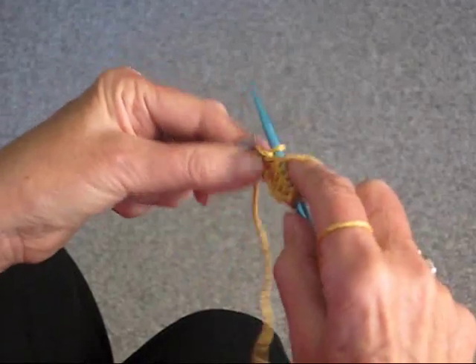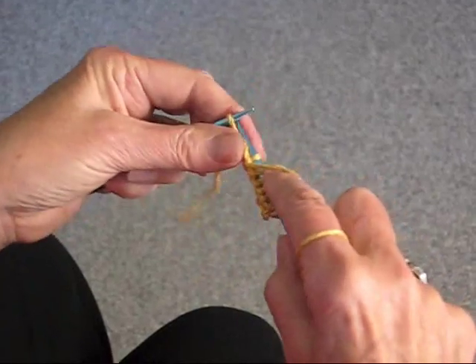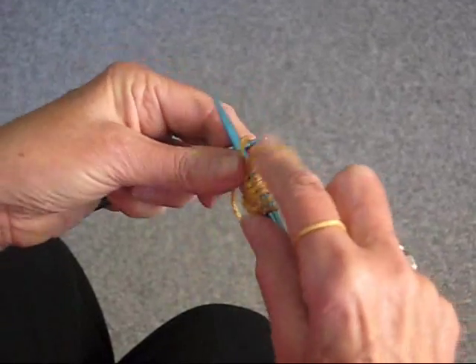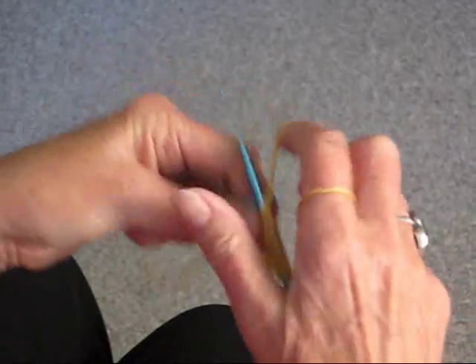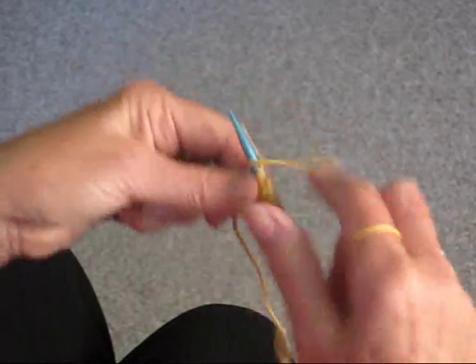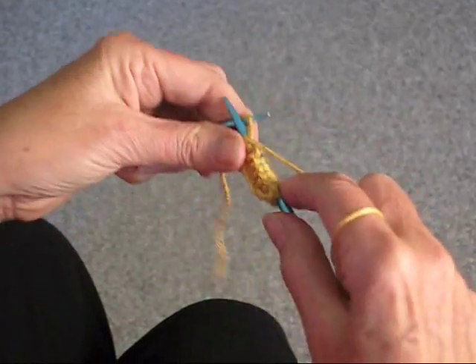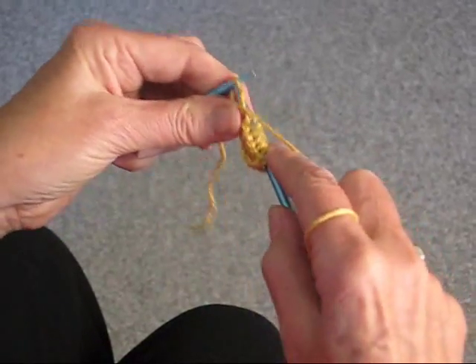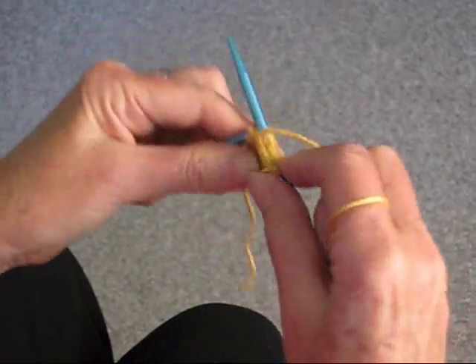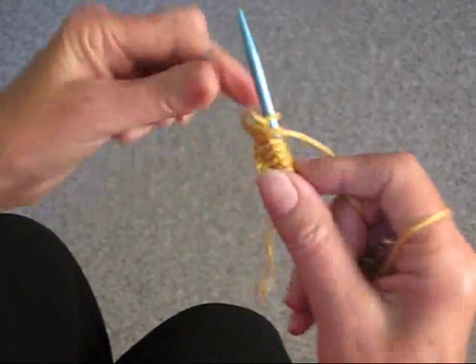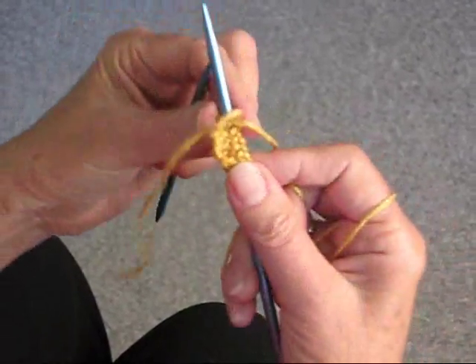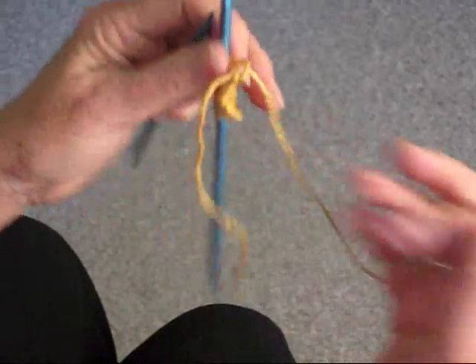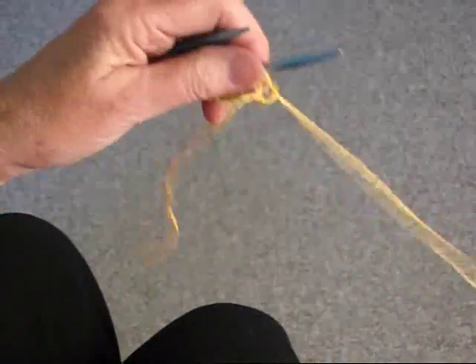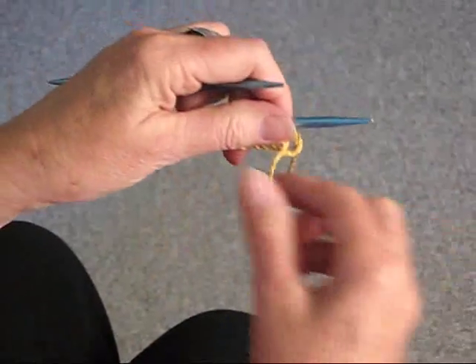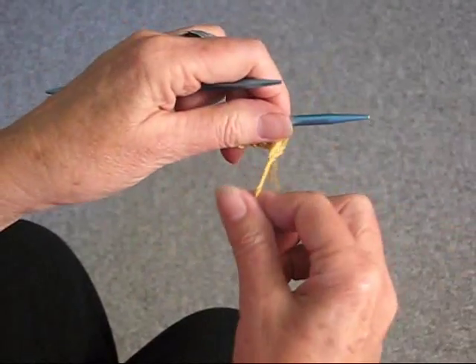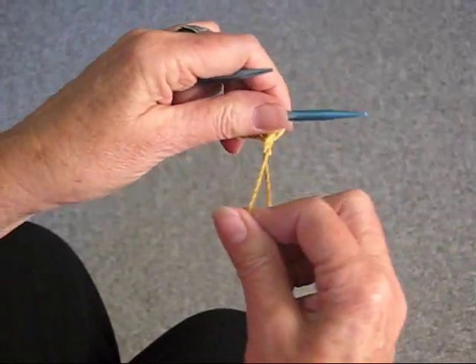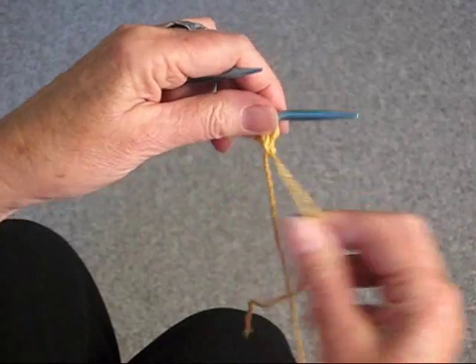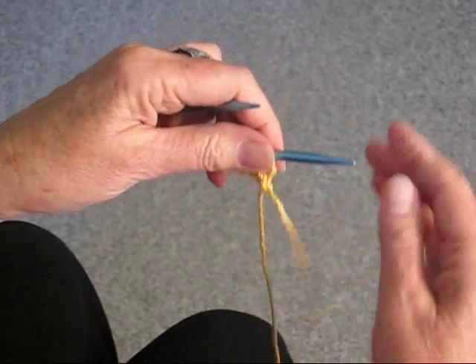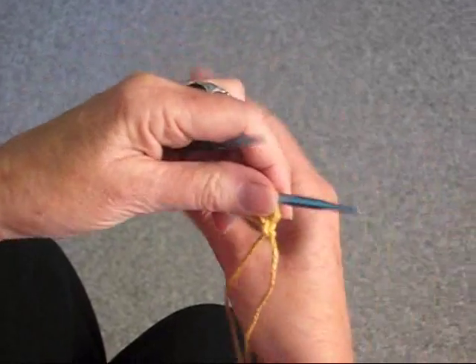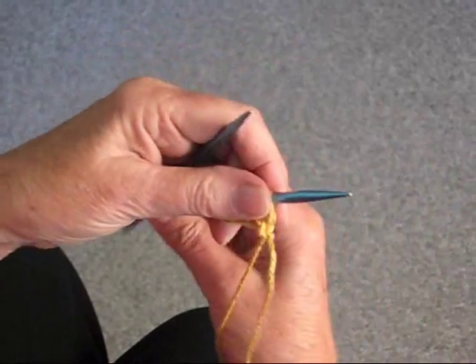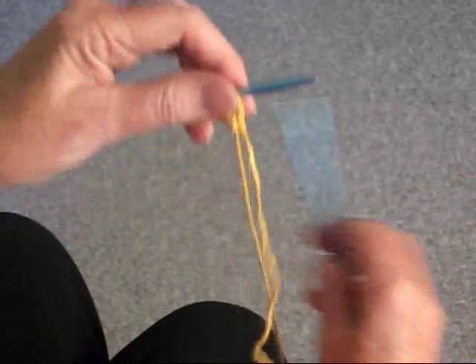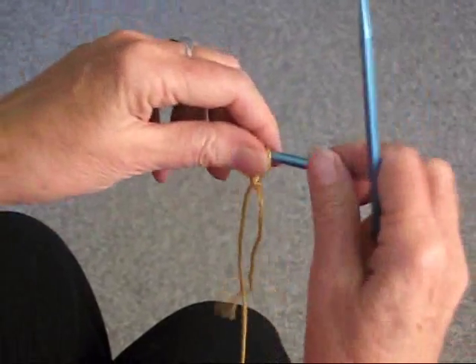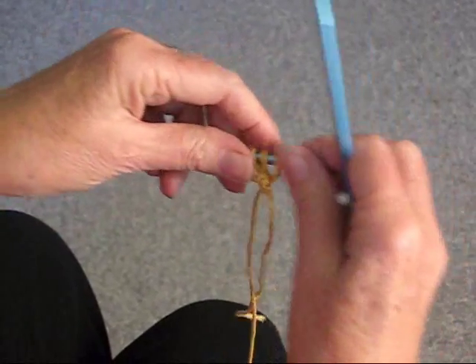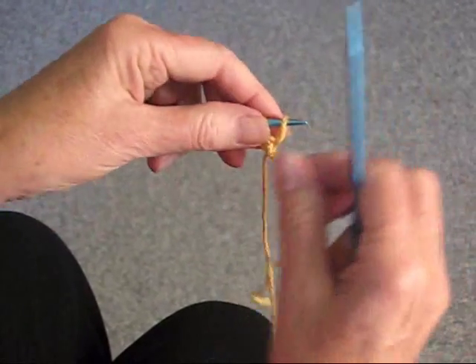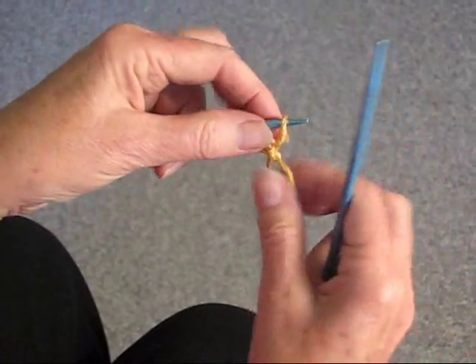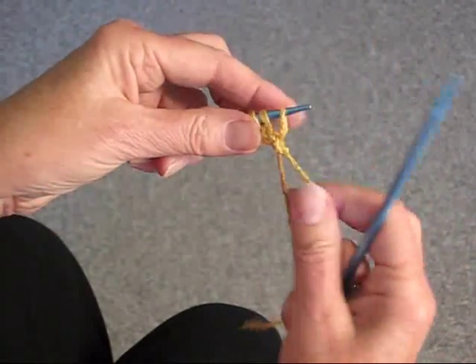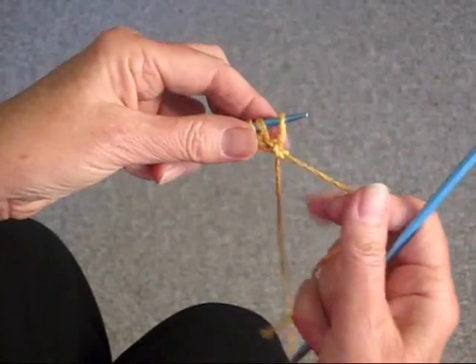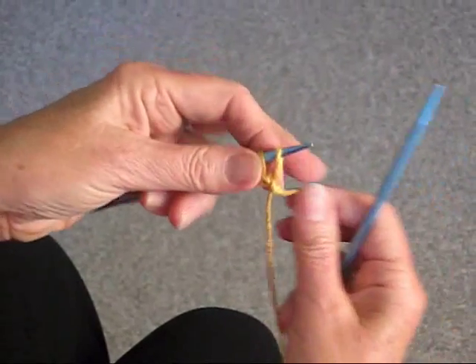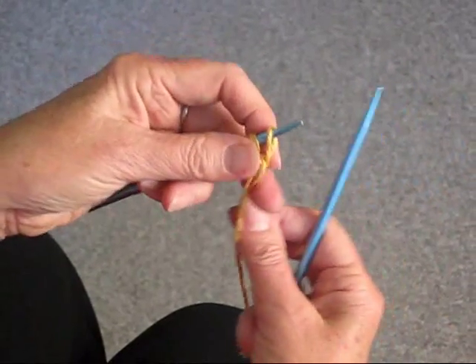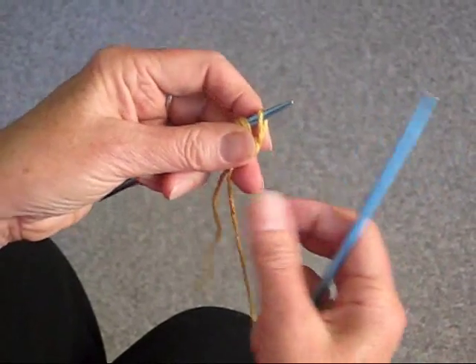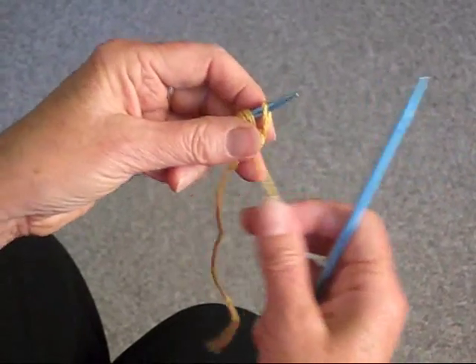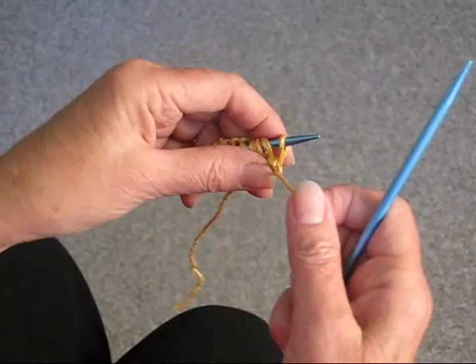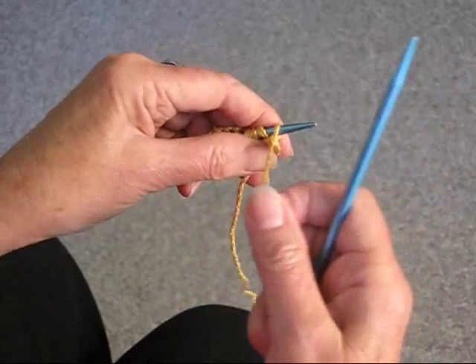I'm doing this with 8 stitches. It depends on how wide you want your tape to be. That's the first row — the wrong side is purl.